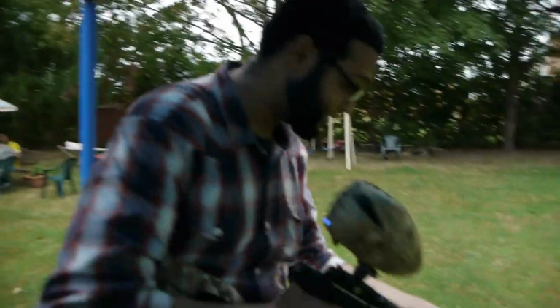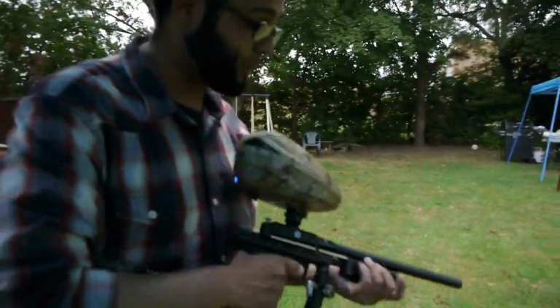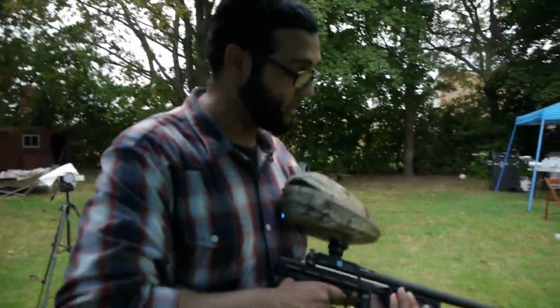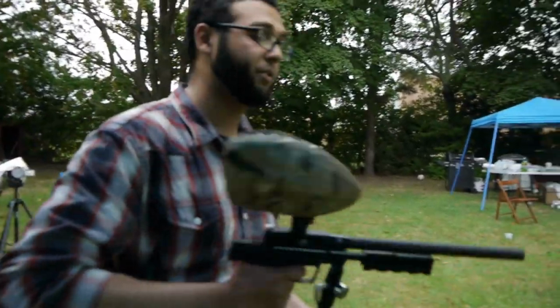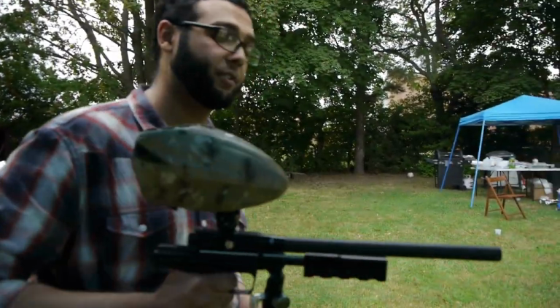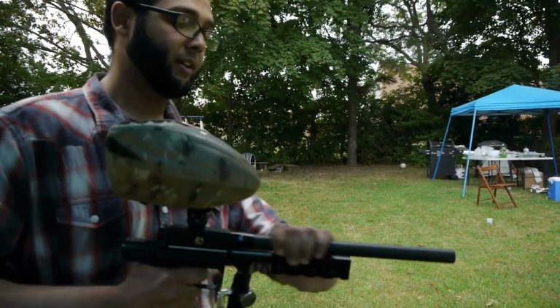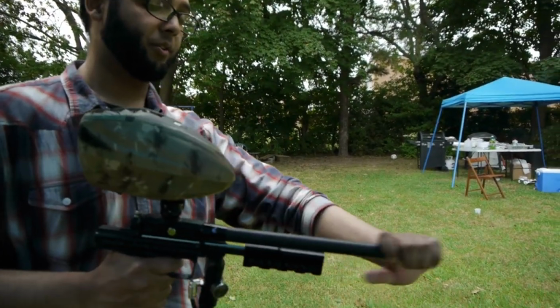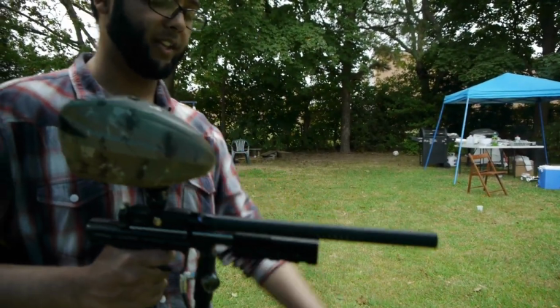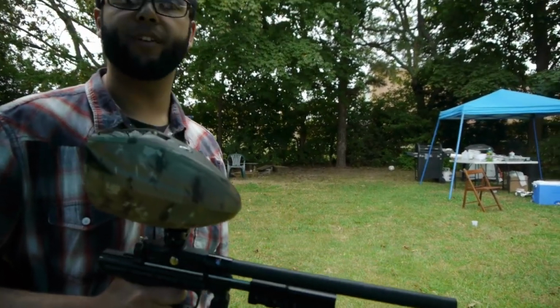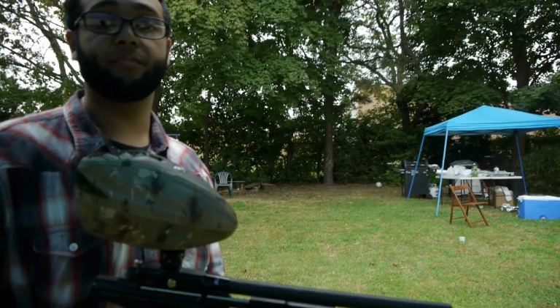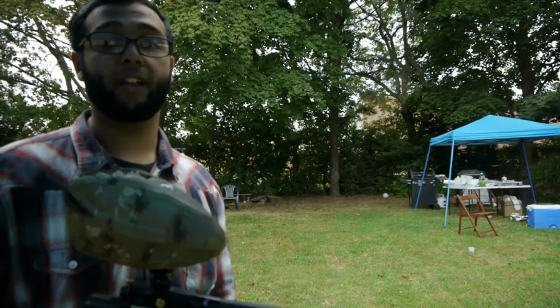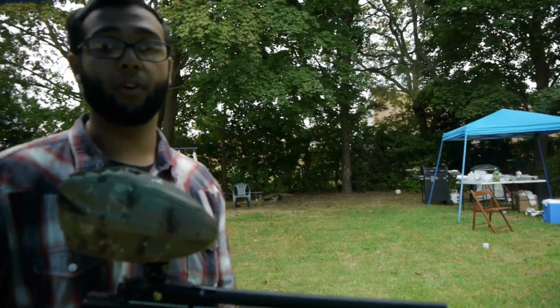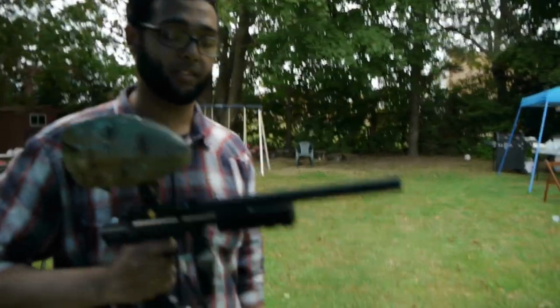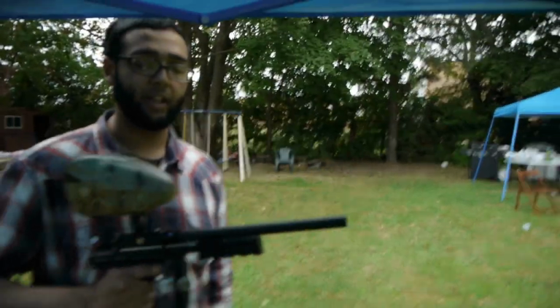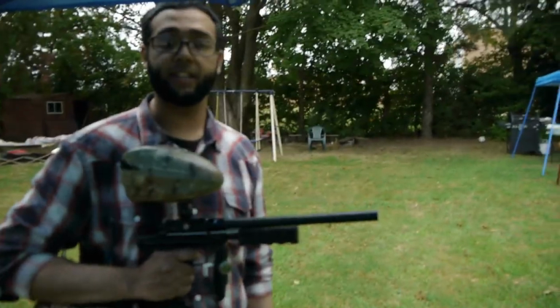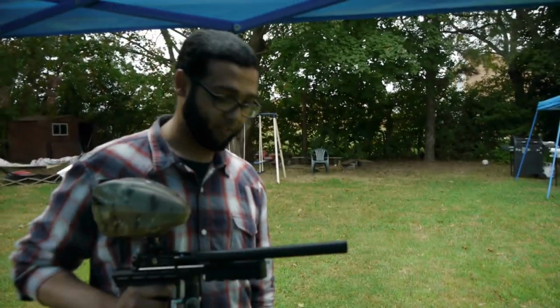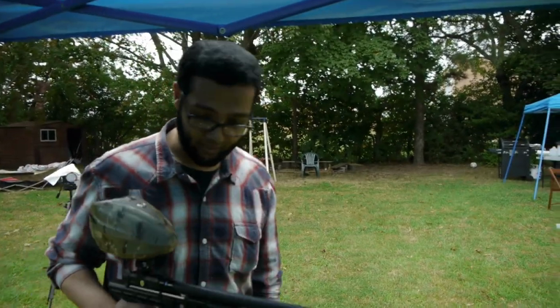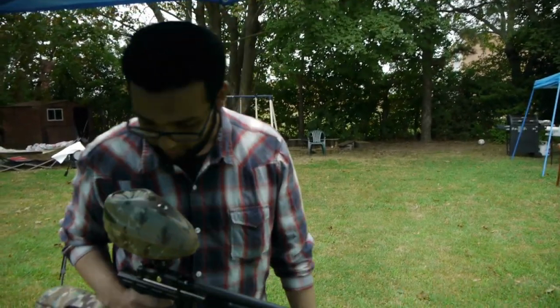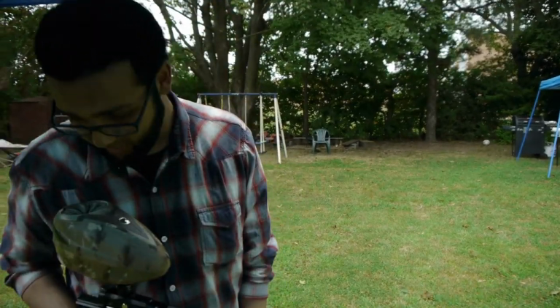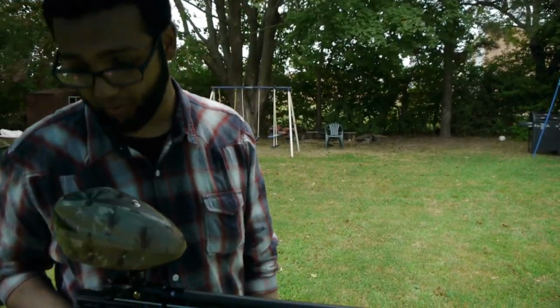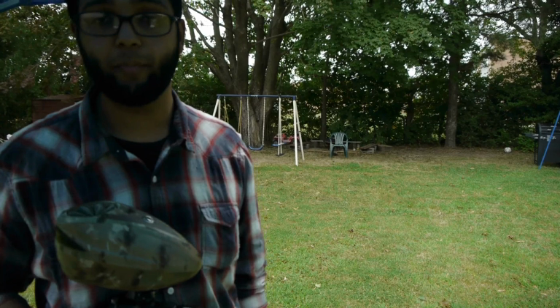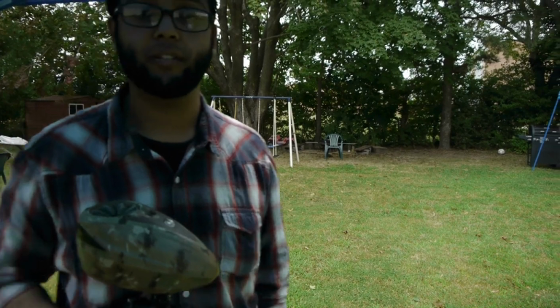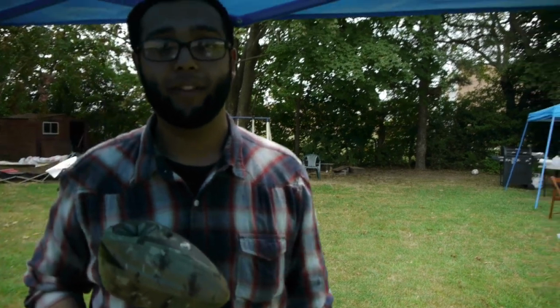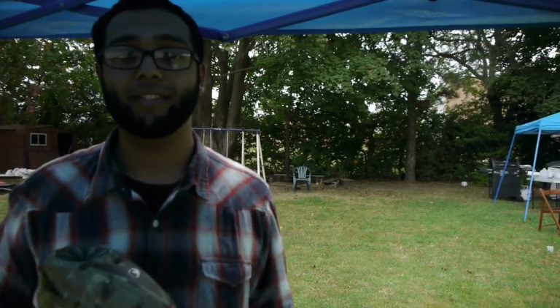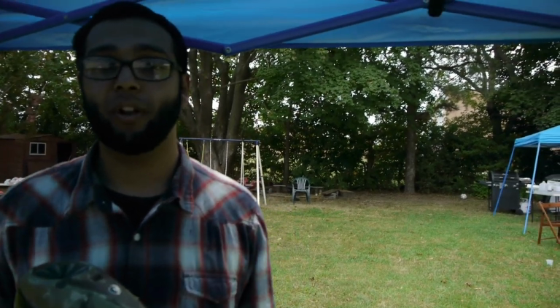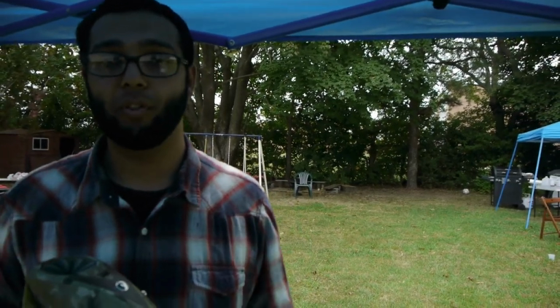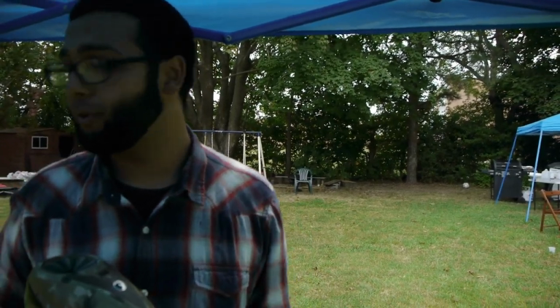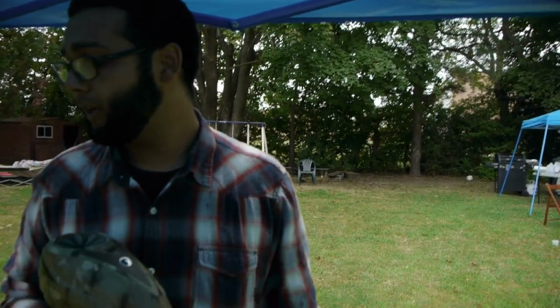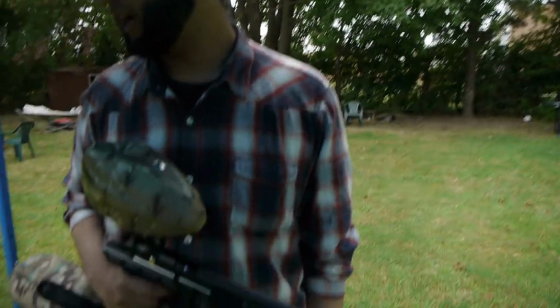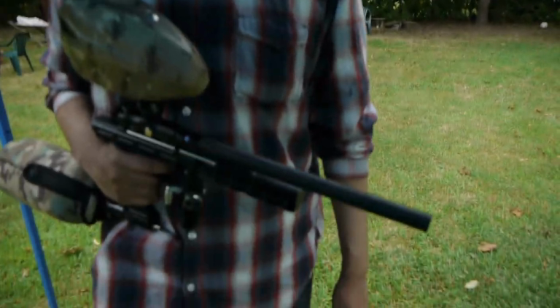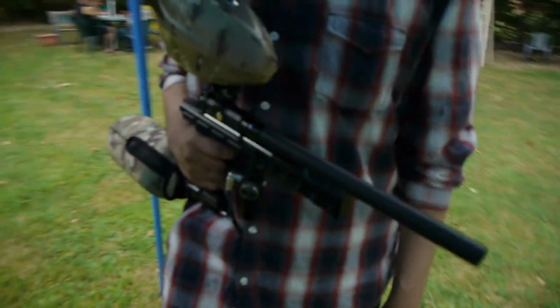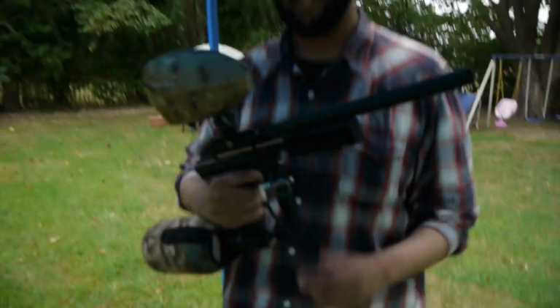This is what I usually roll with on the field — the Deadly Wind — because it's just really accurate, incredibly consistent. It doesn't get as much FPS as the Lurker Agen barrel does, but that's because it's a straight bore all the way through. So that's that.